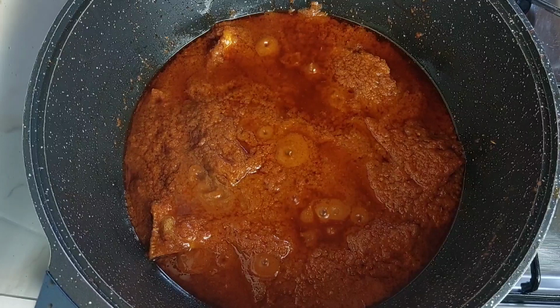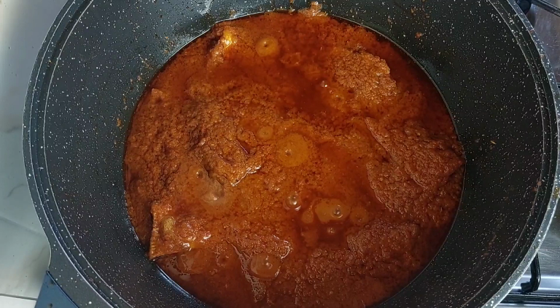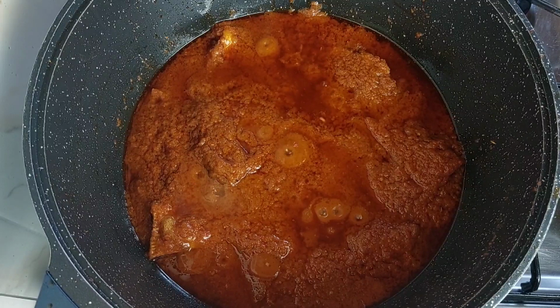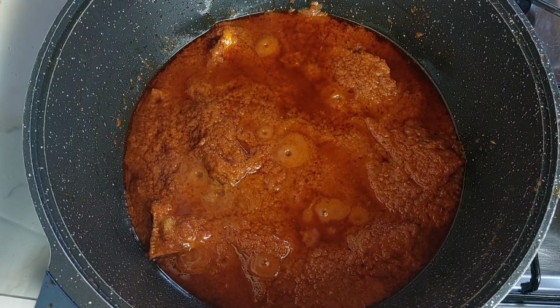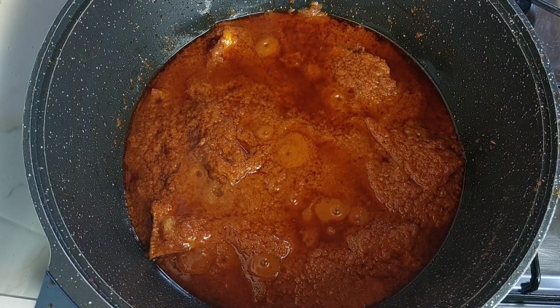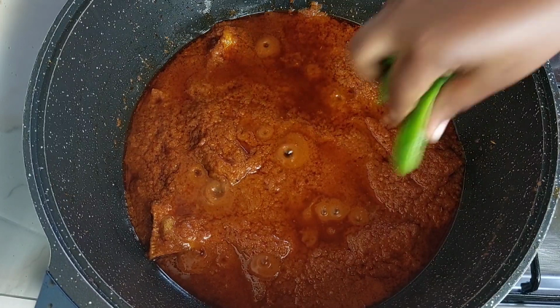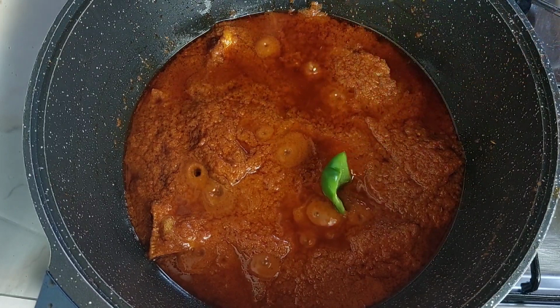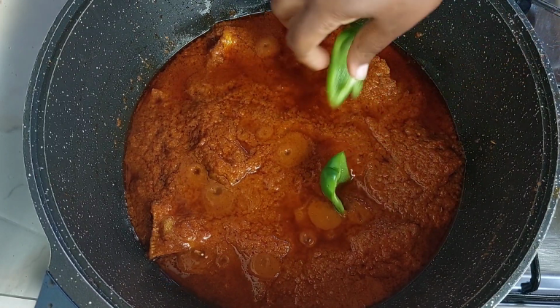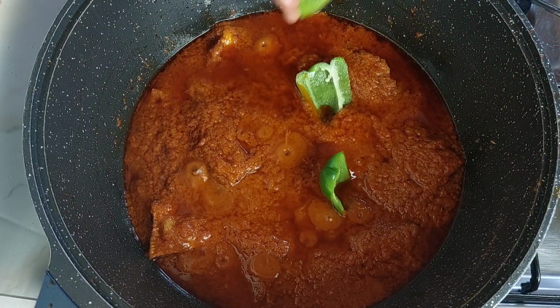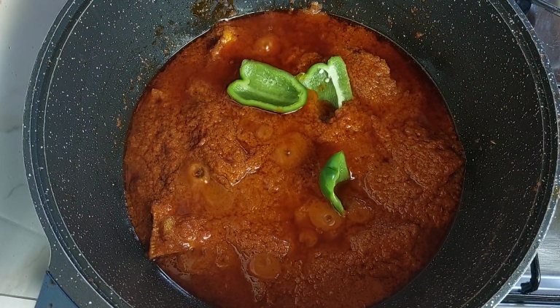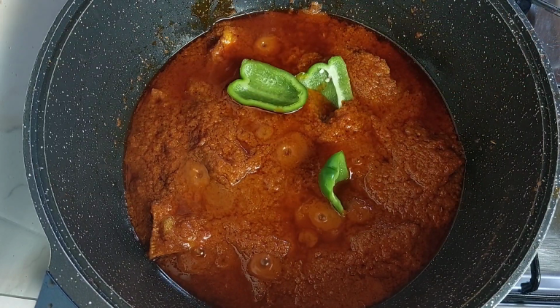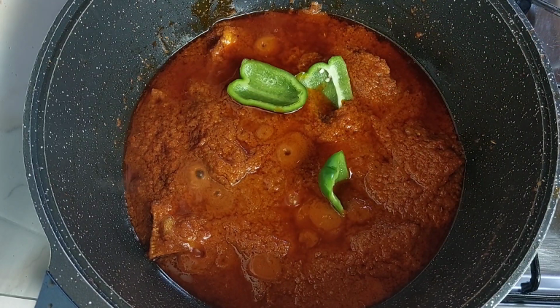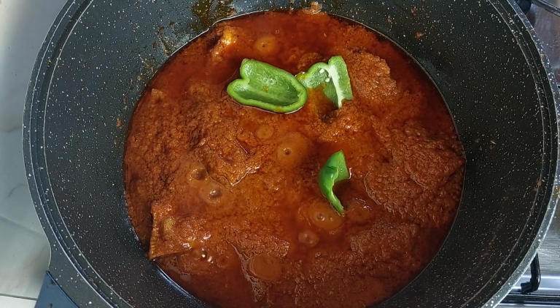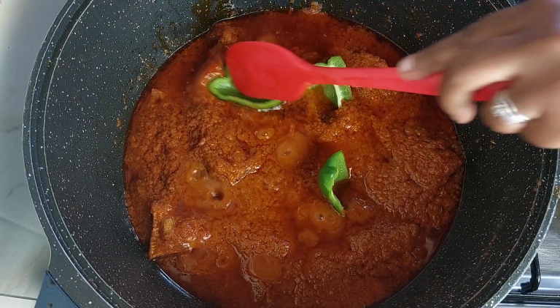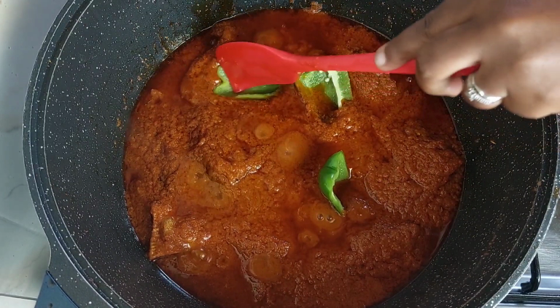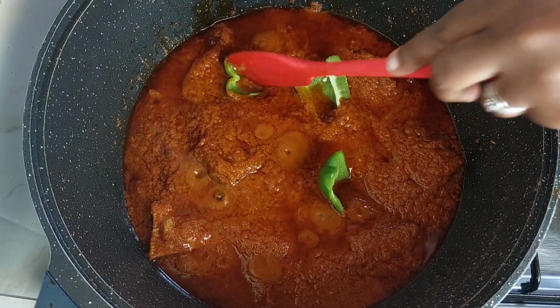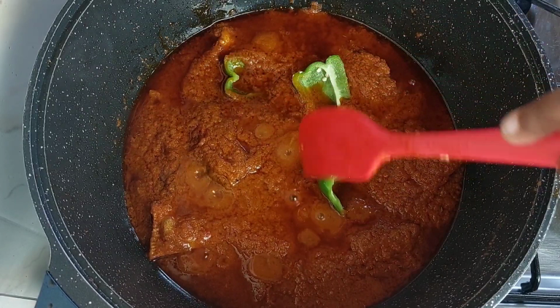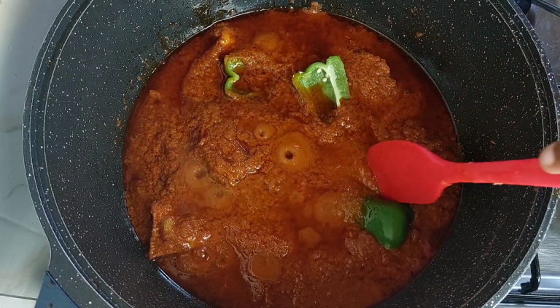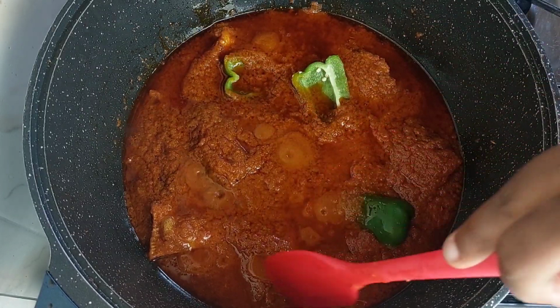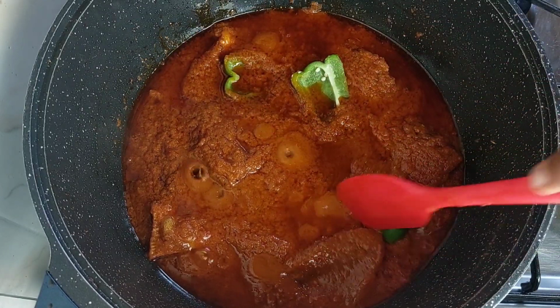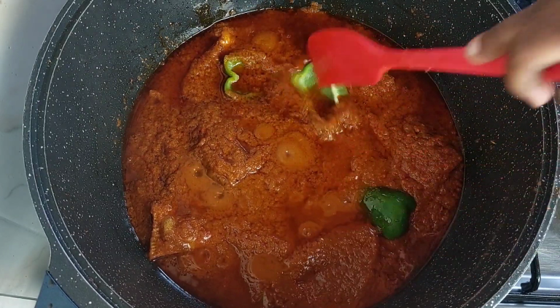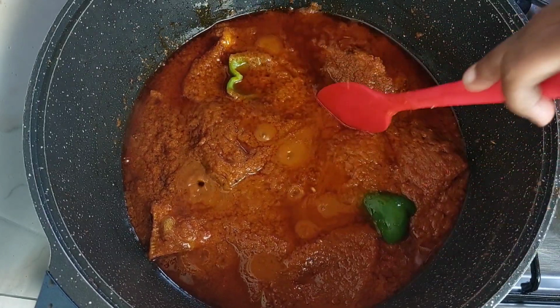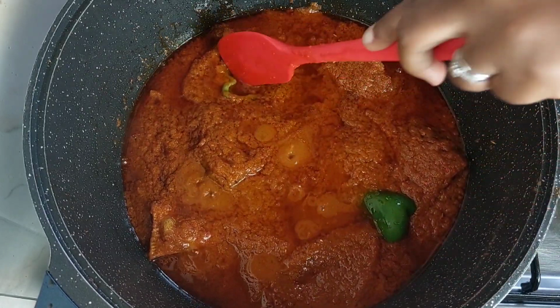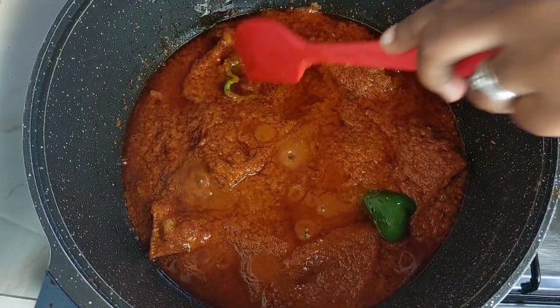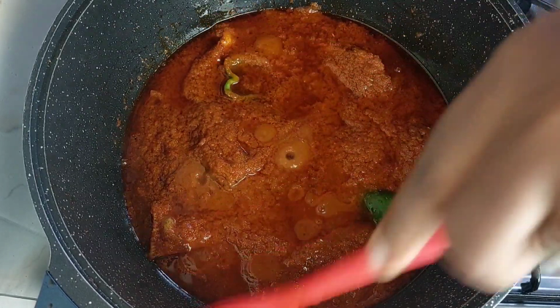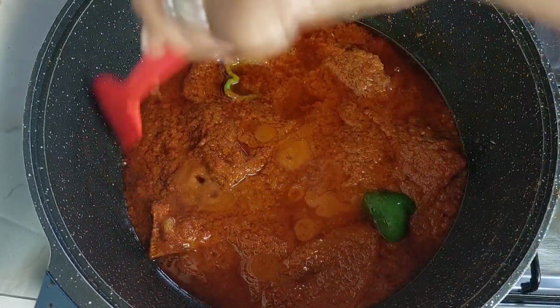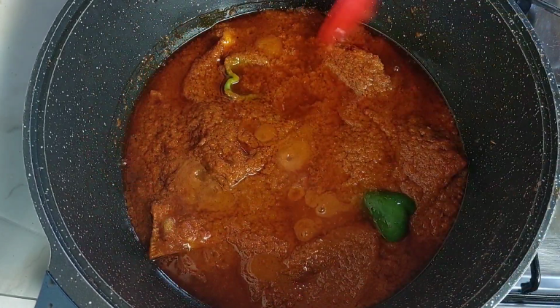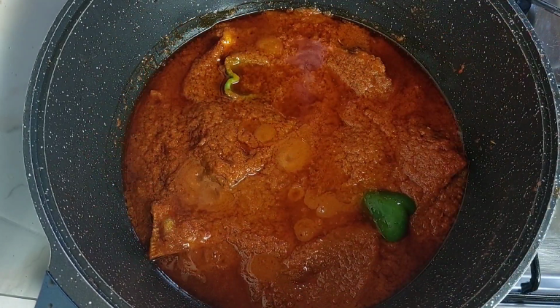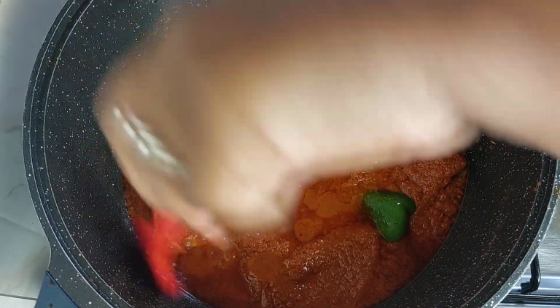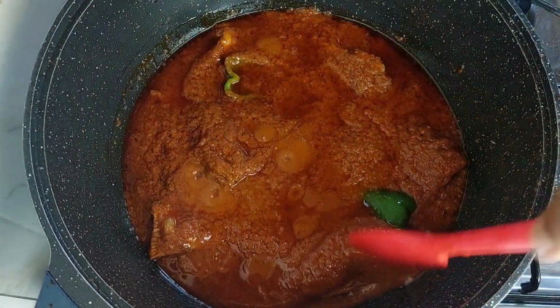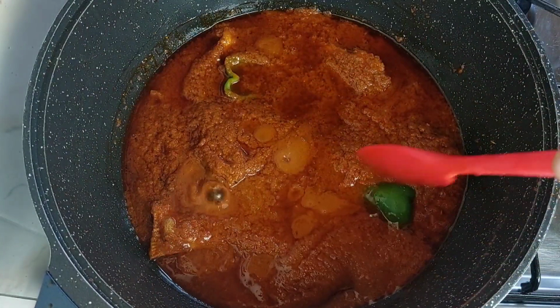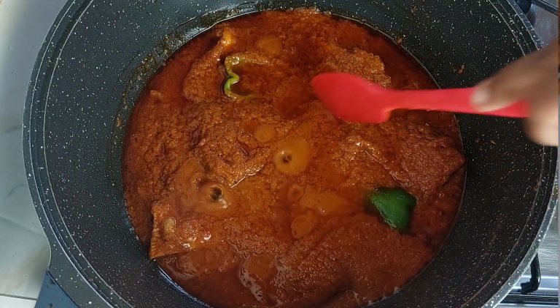Hey guys, welcome back to my channel. Perpetual here — if you're new, you are warmly welcome. Thank you all so much for joining me today as we make some delicious fish stew. Come along and let's get started.